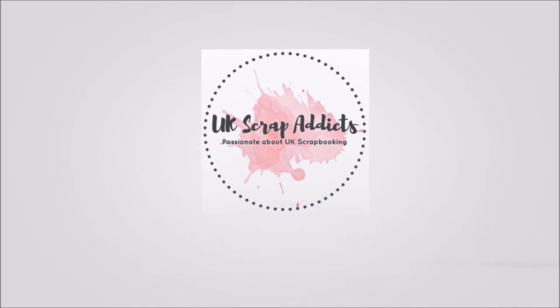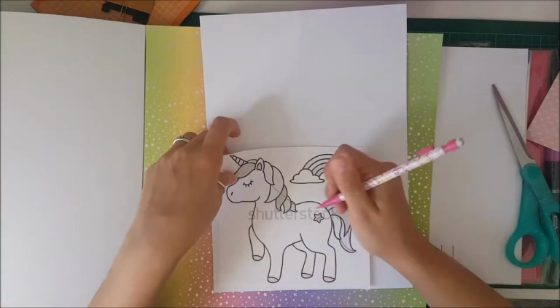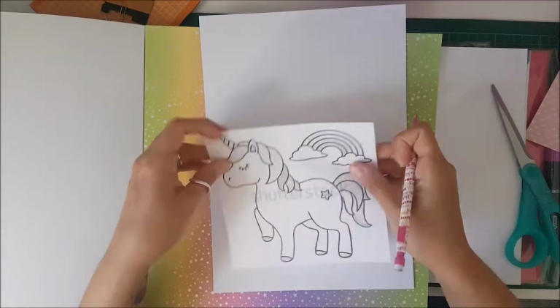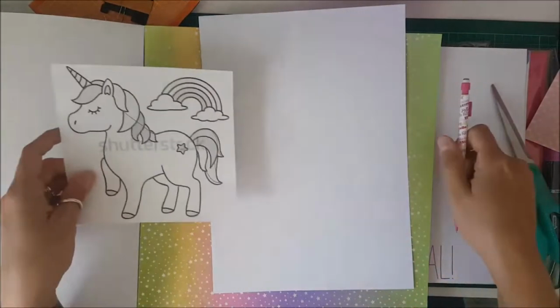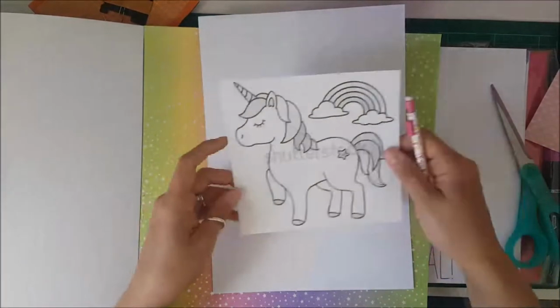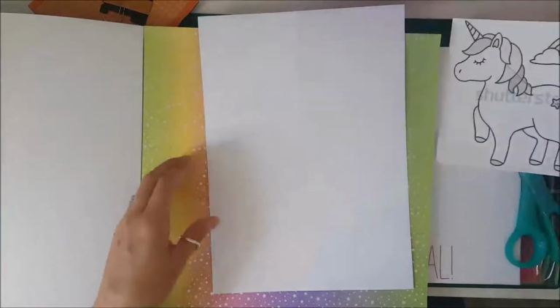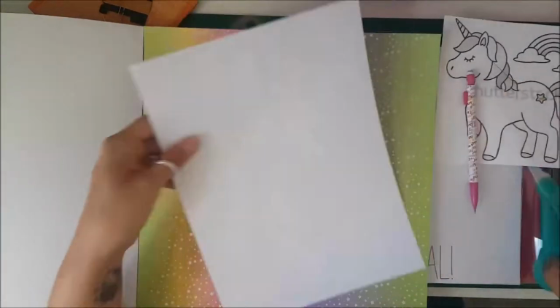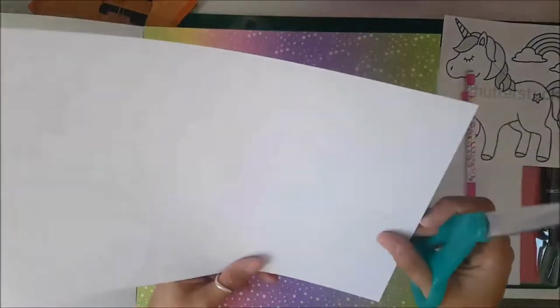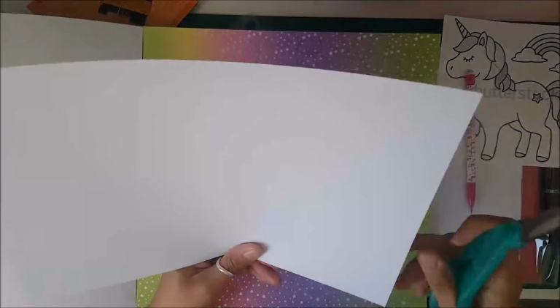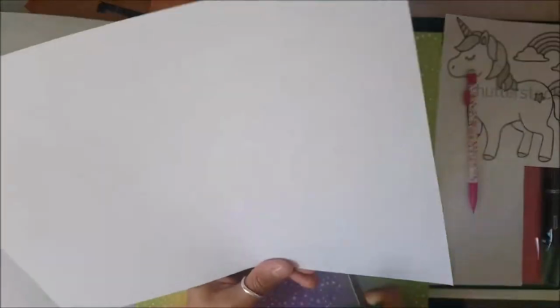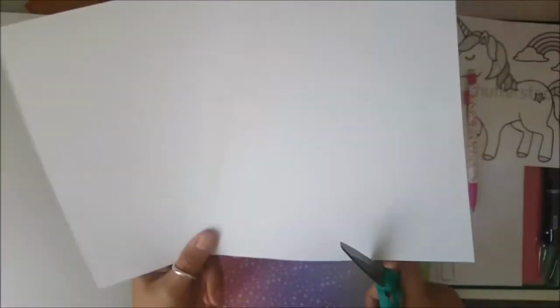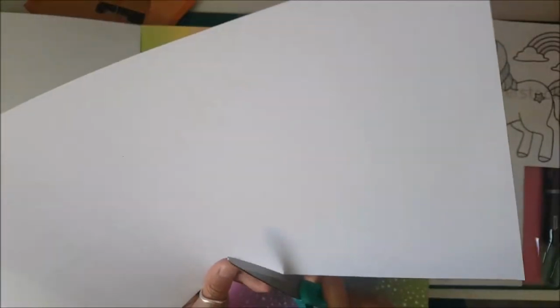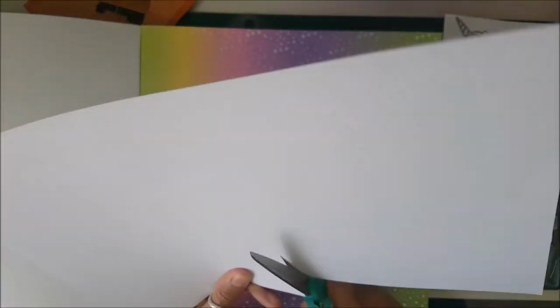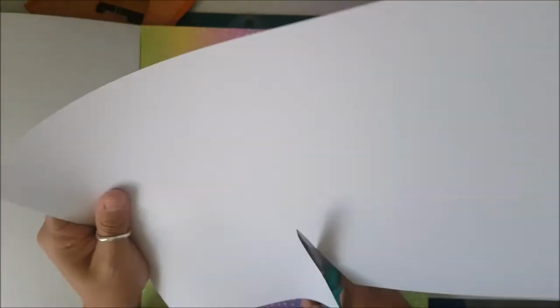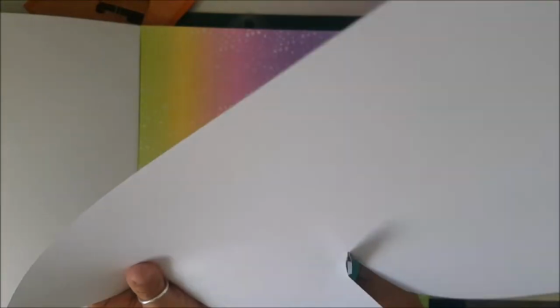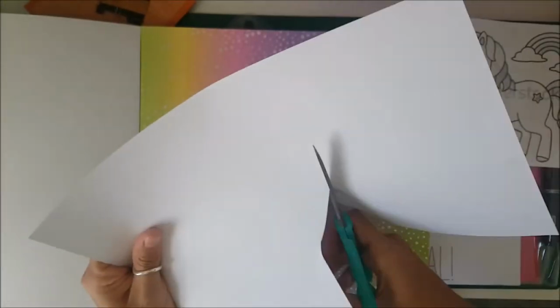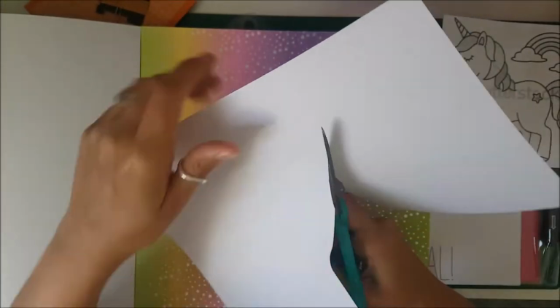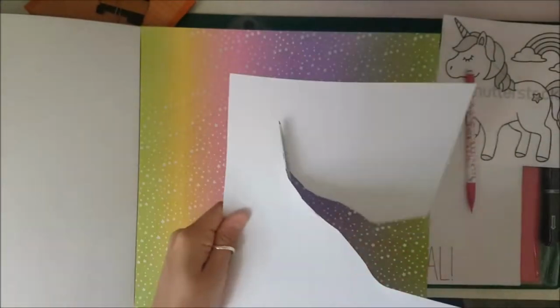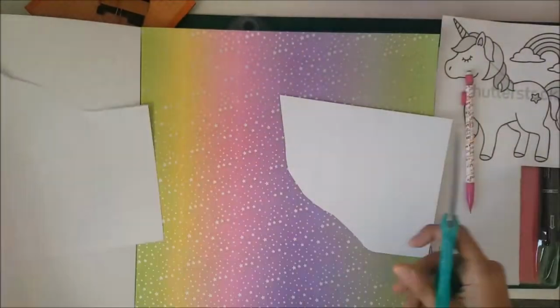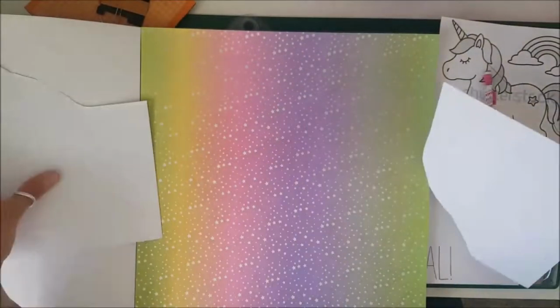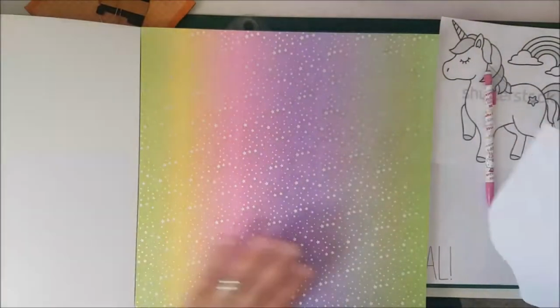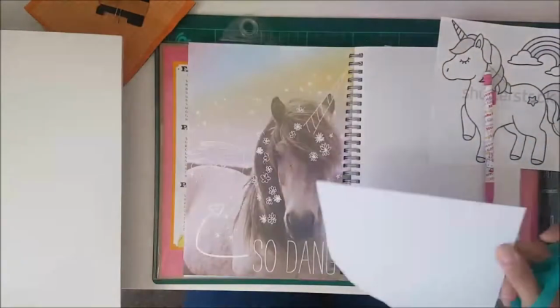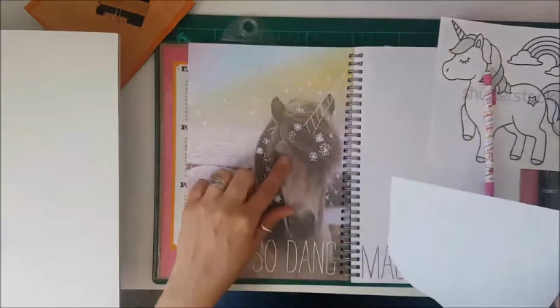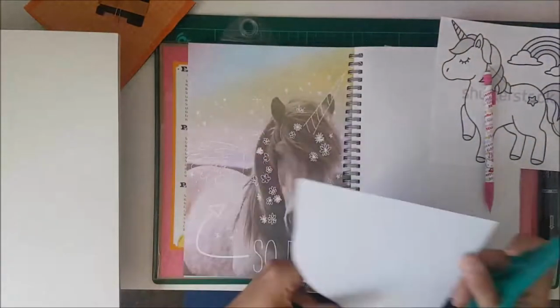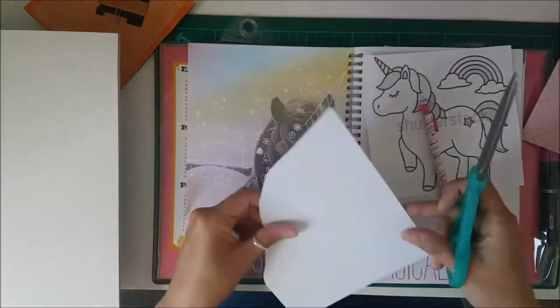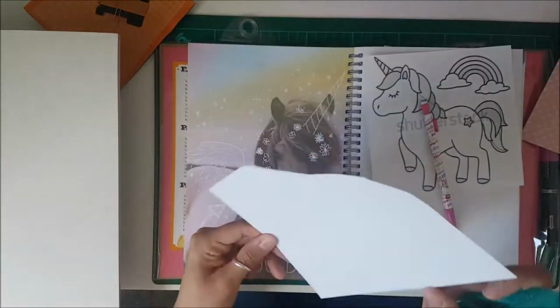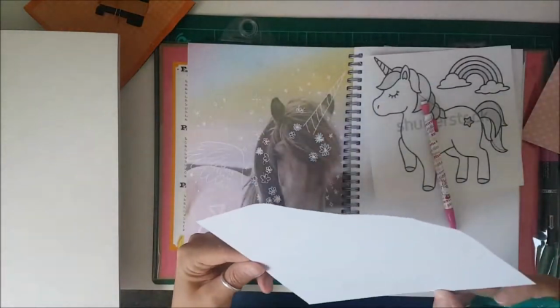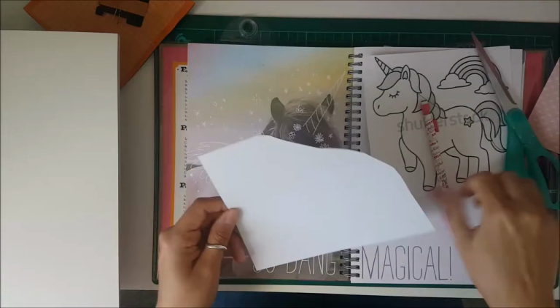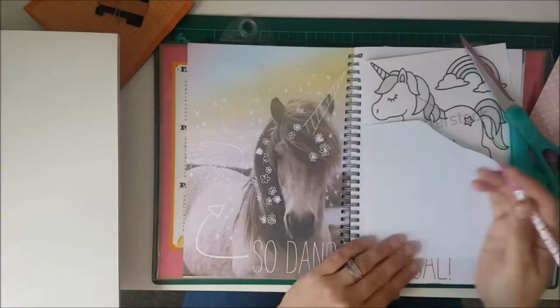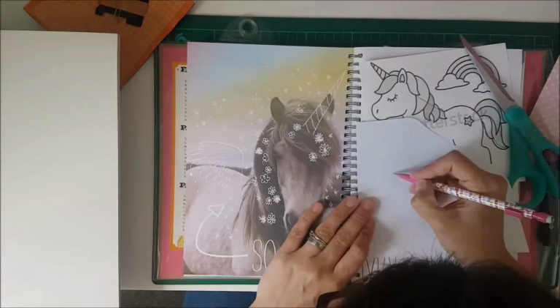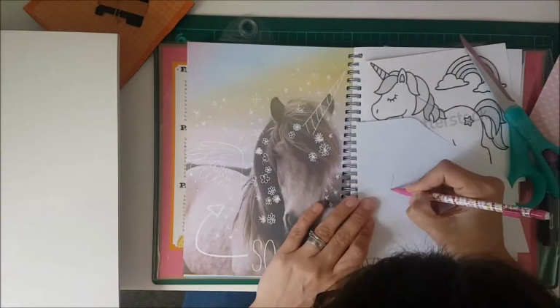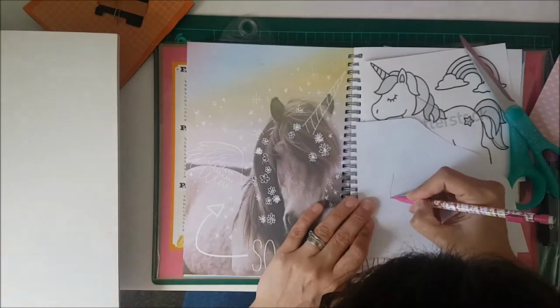Hi everyone, it's Georgia here from UK Scrap Addicts. This month our theme is sewing, so I decided to get the smash book out and sew a unicorn.